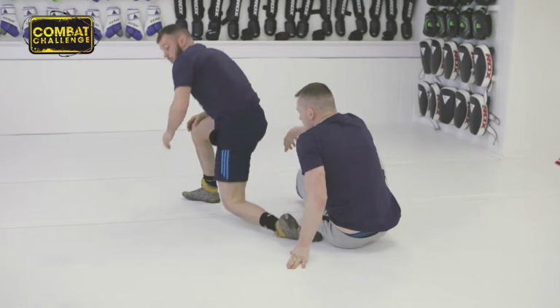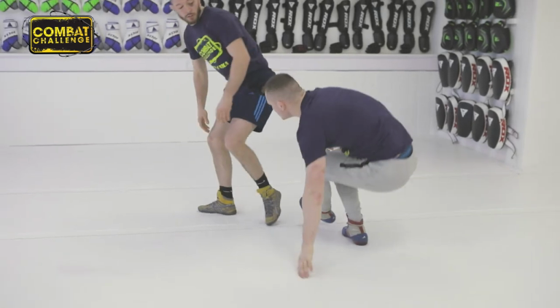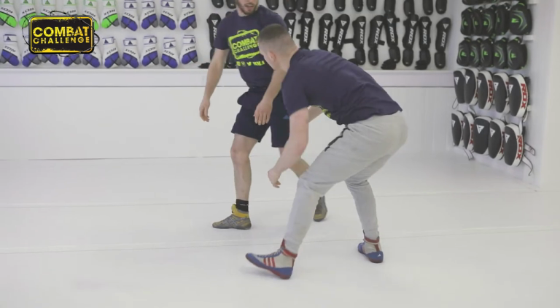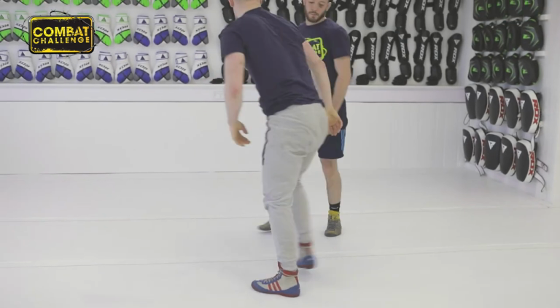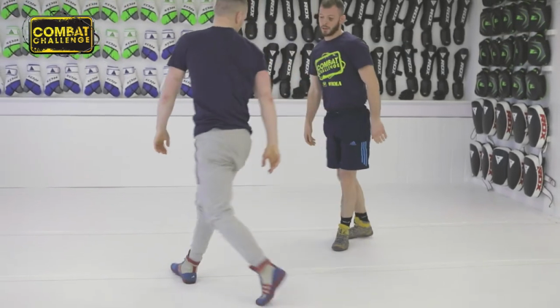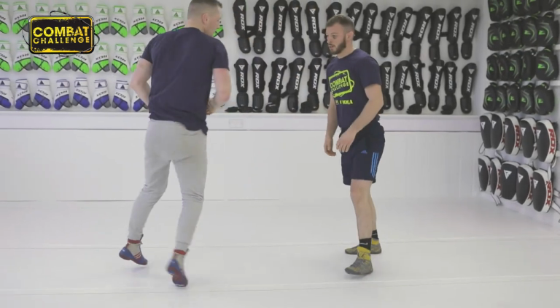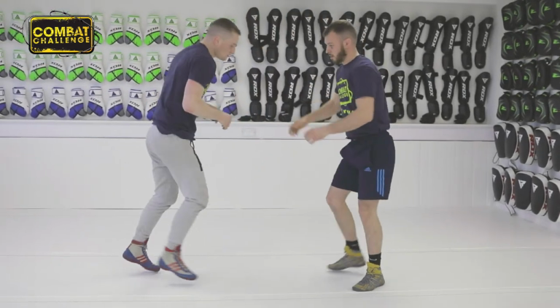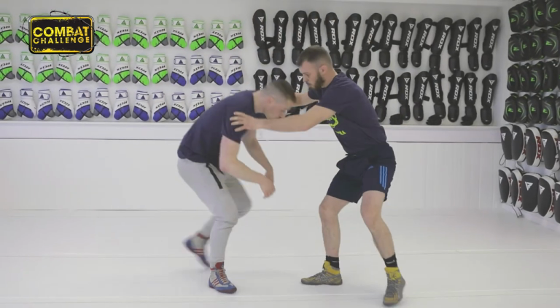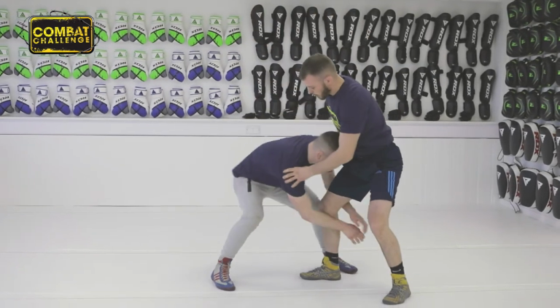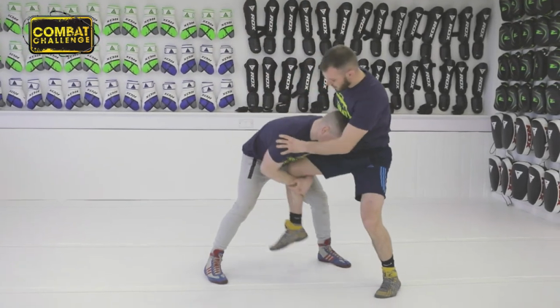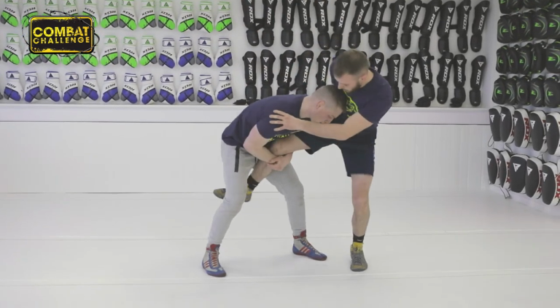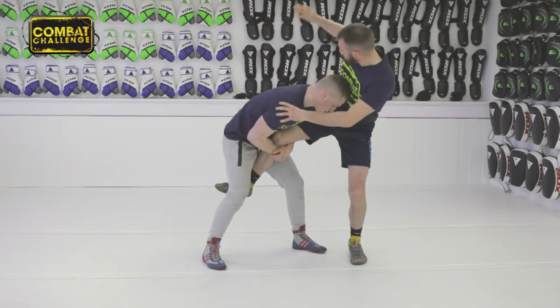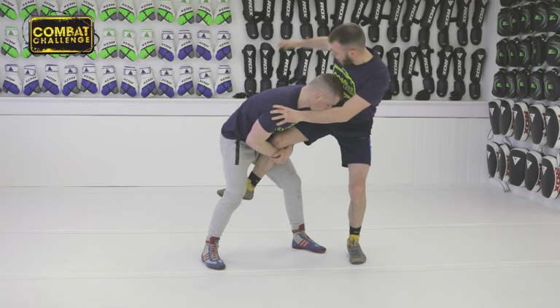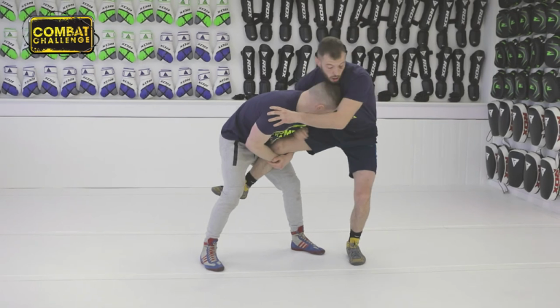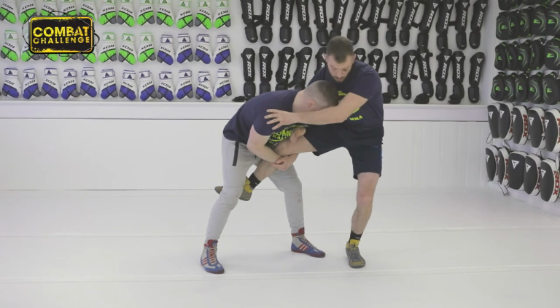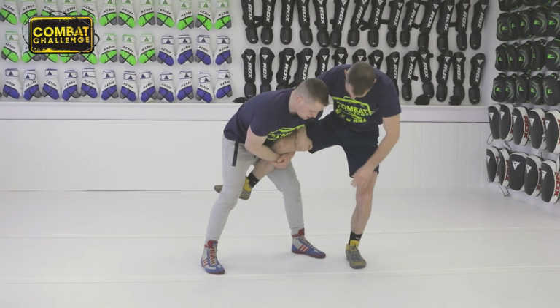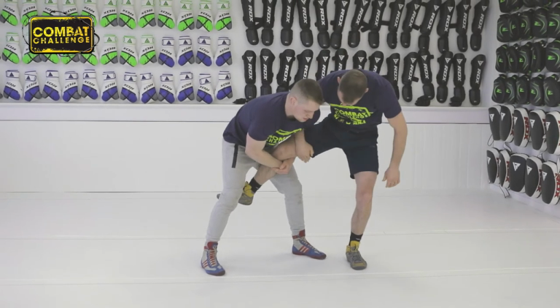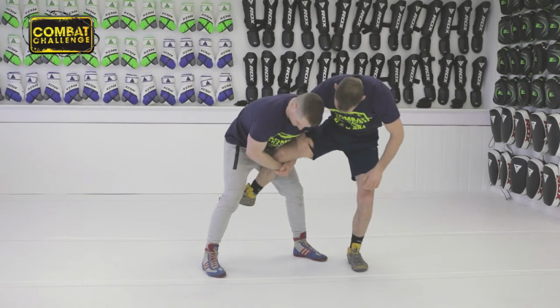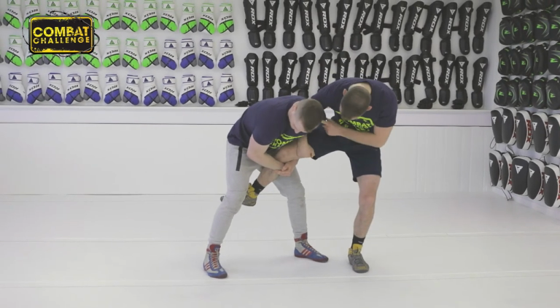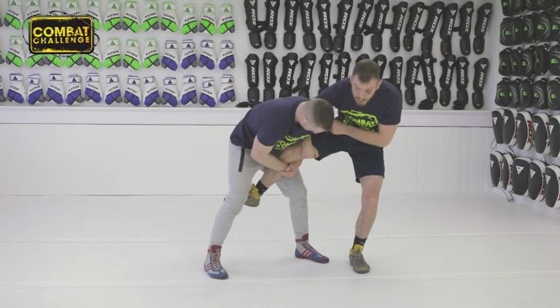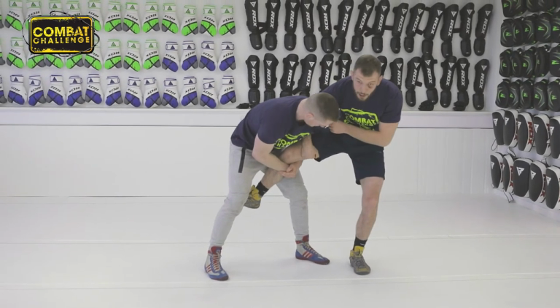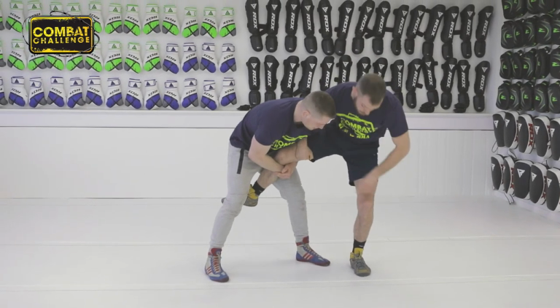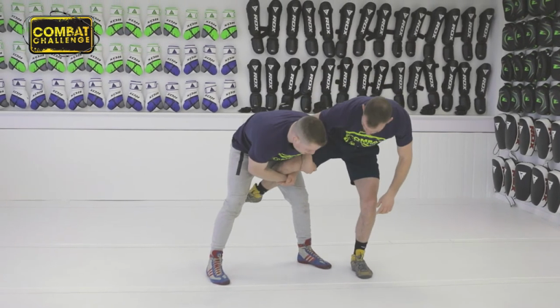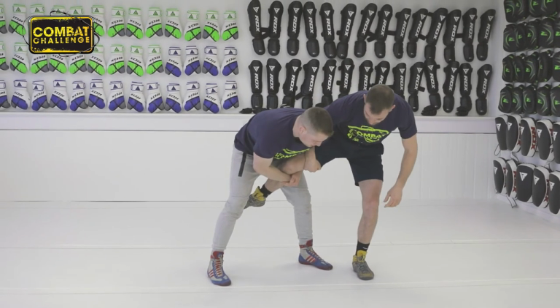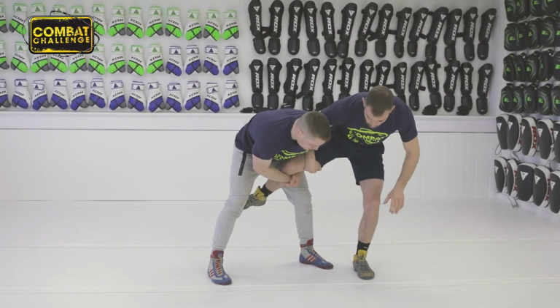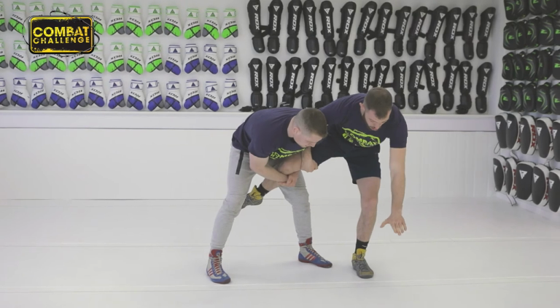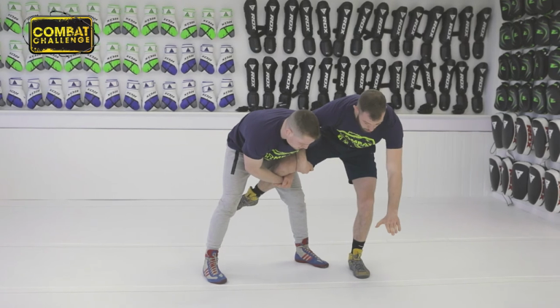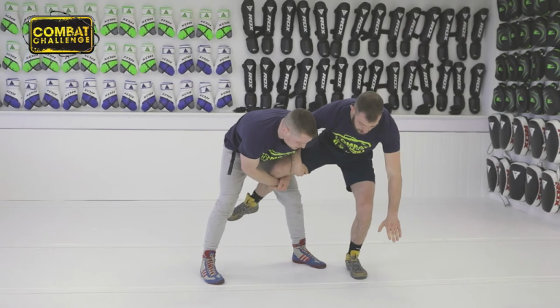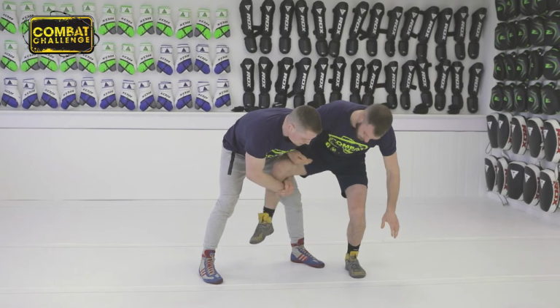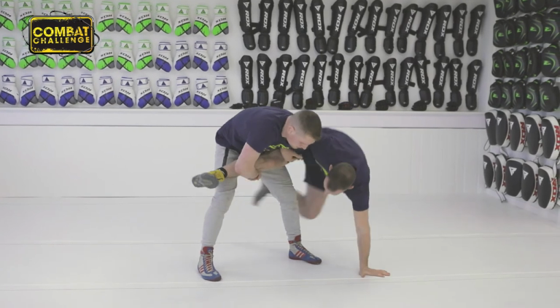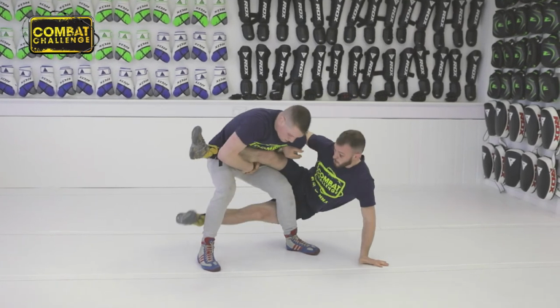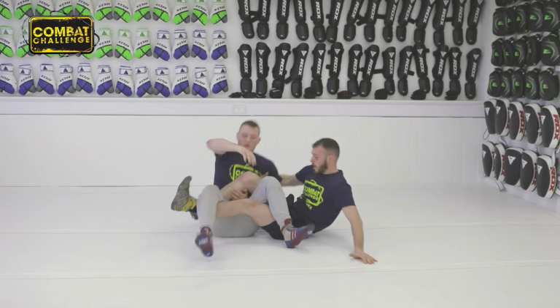I'll show you from the upper angle. Comes in, takes my leg up, this arm comes over, grabs my own leg and it's pinning his arm. From there I pull his head down, drop down to this hand, spin my weight behind.